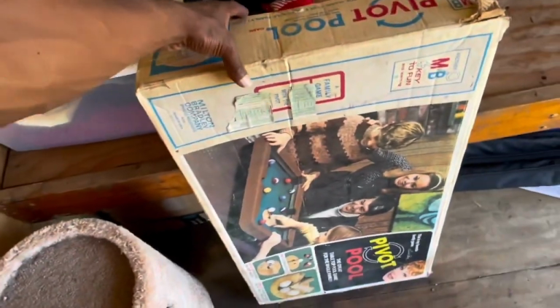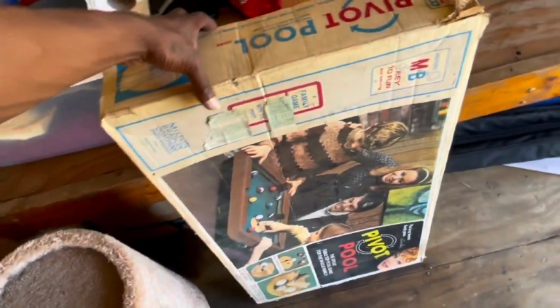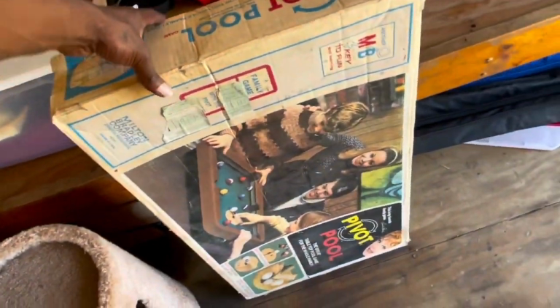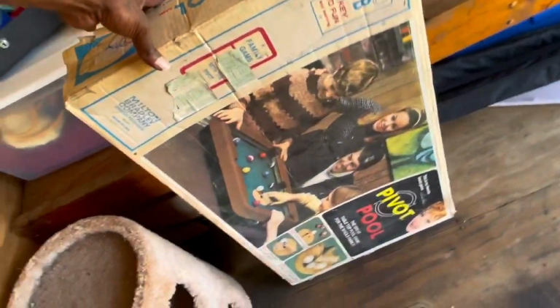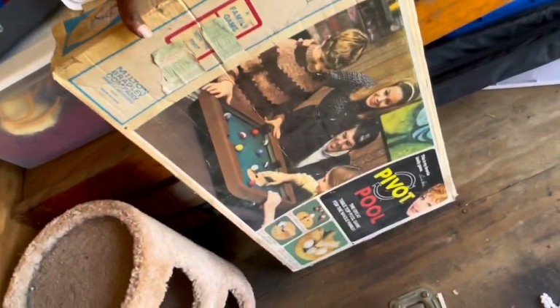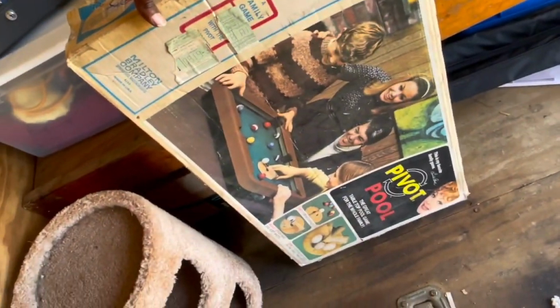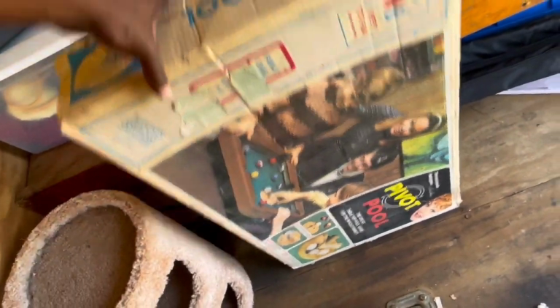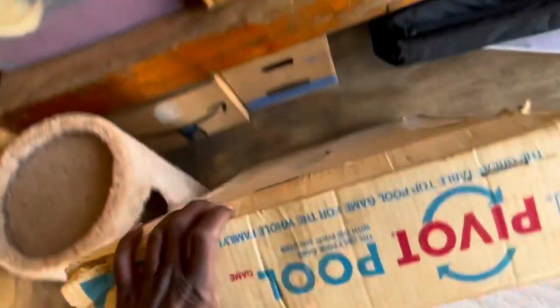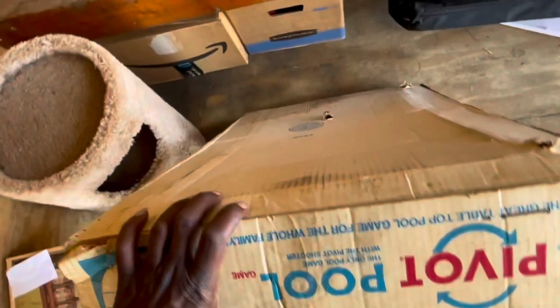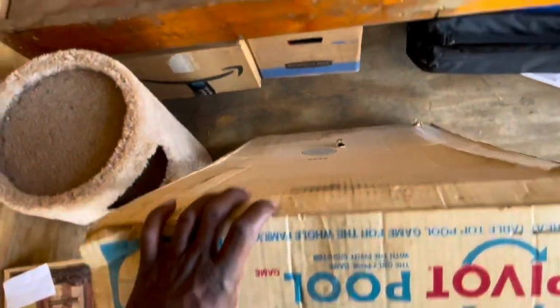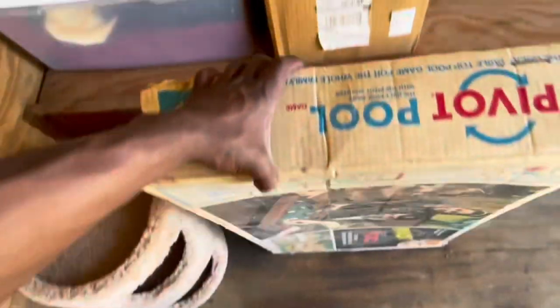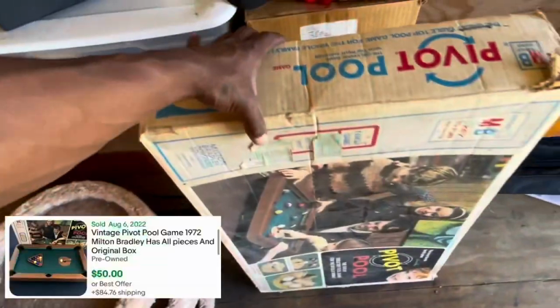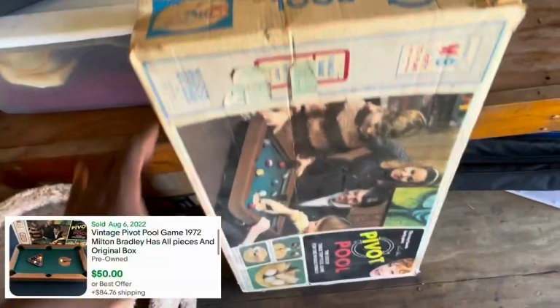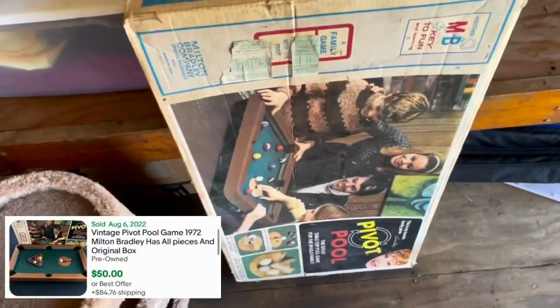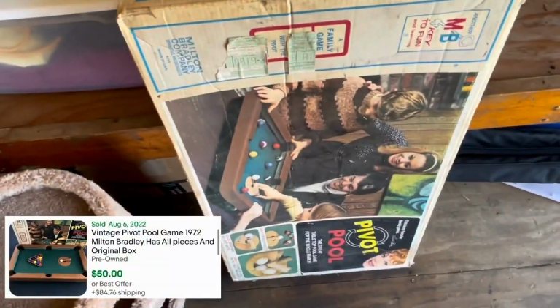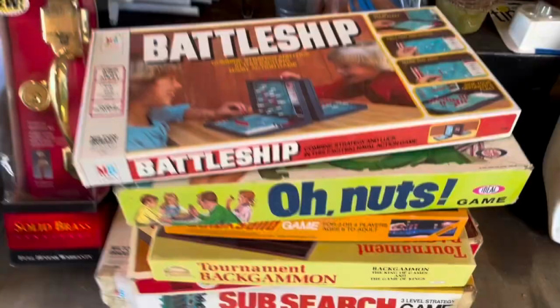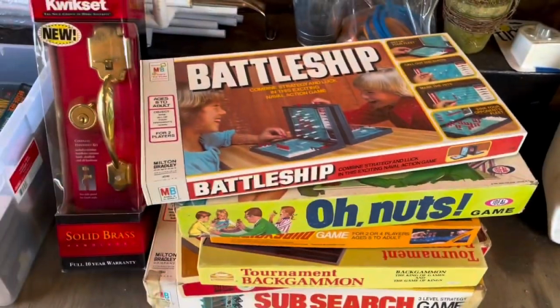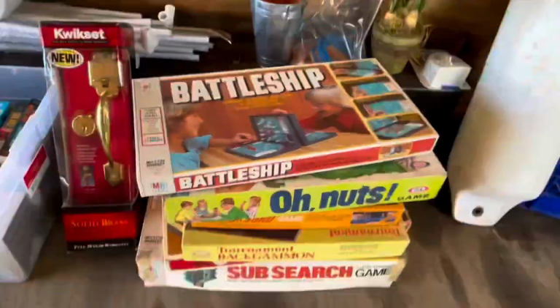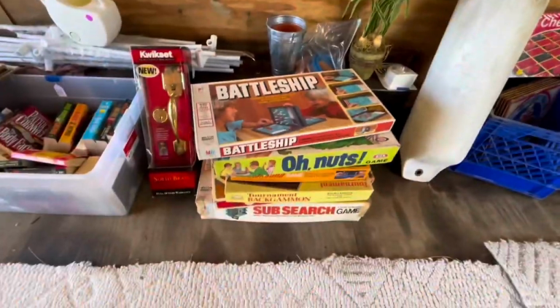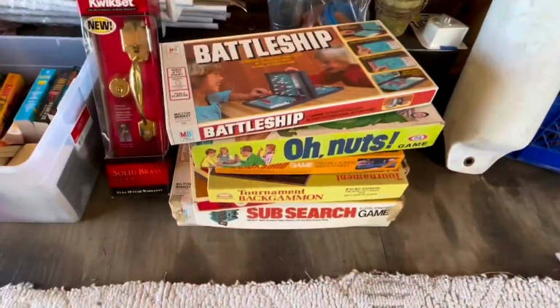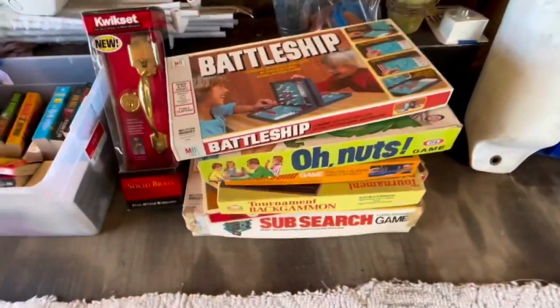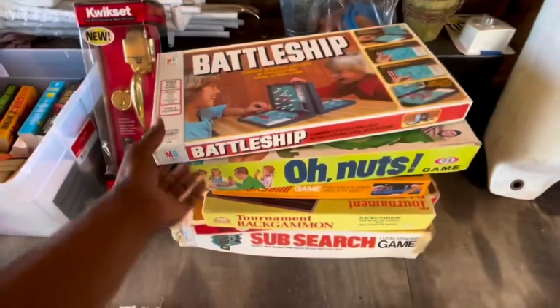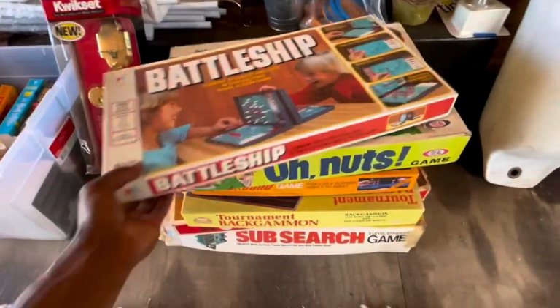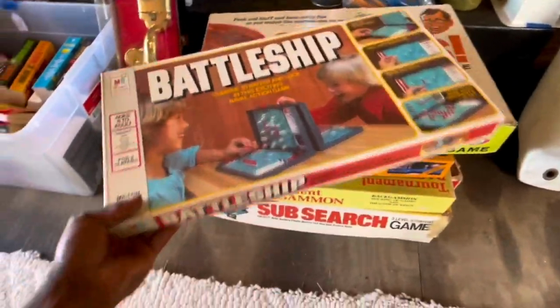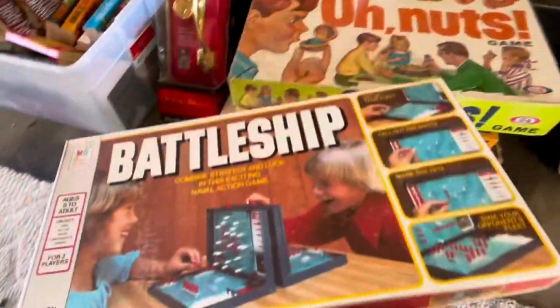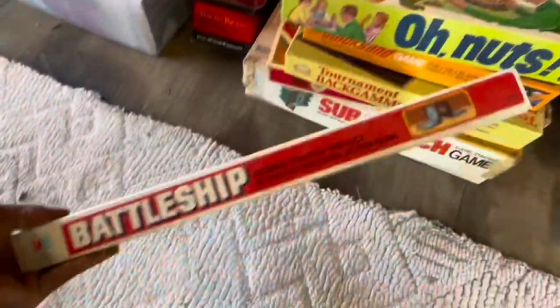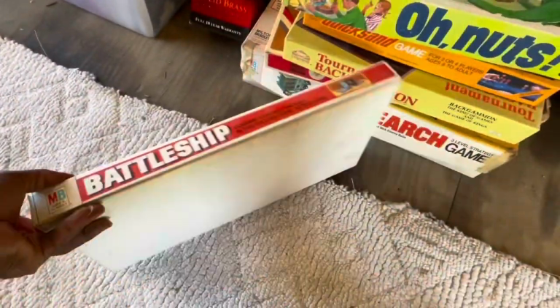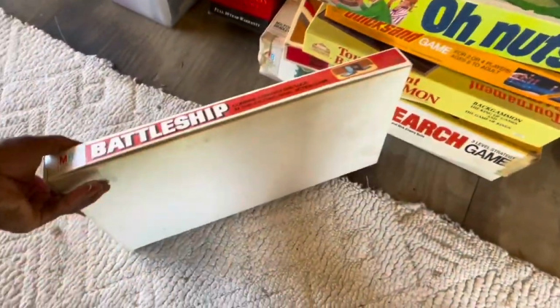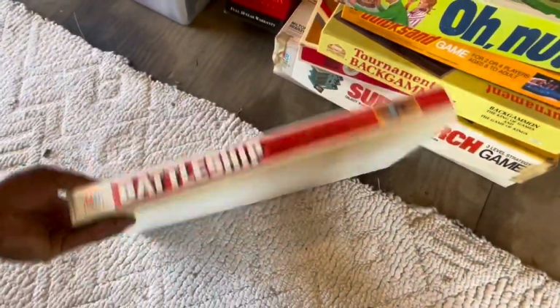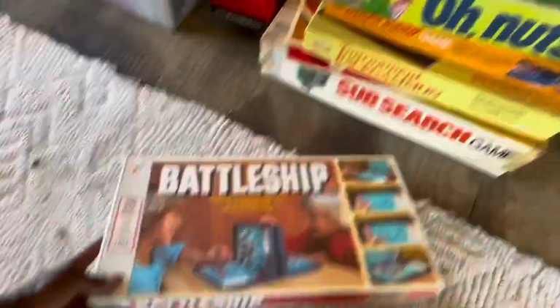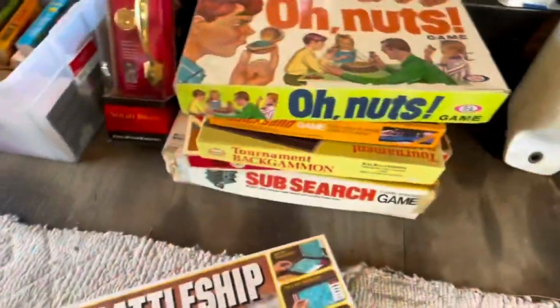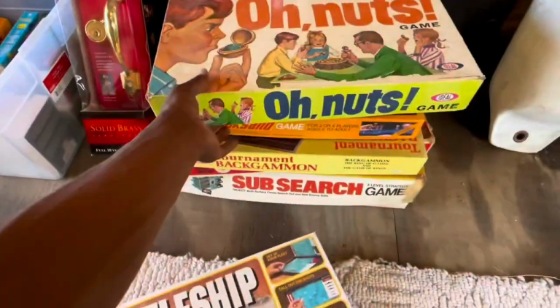I'm going to try to bargain them down and see if I get the cheapest price possible. With this Pivot Pool I don't see a price on it either, but it looks intriguing so I'm going to ask them exactly how much they want for it. I see more board games - I'm going to go ahead and just look all of them up.